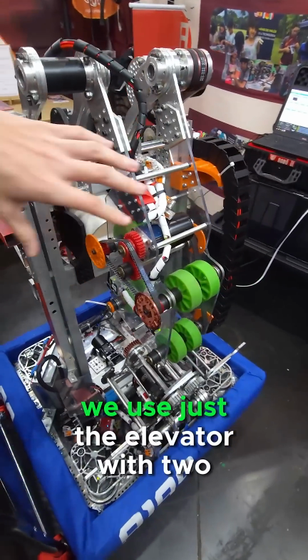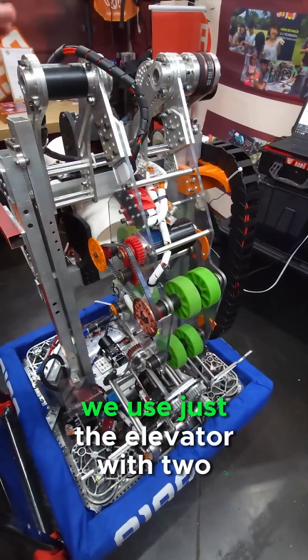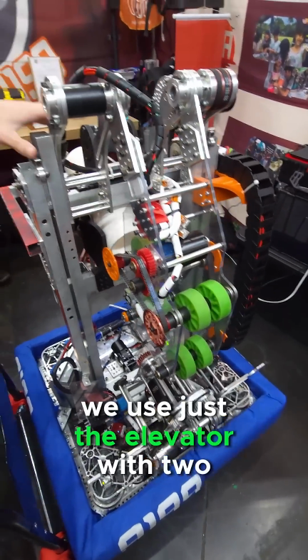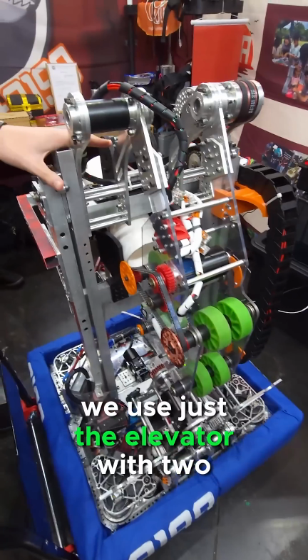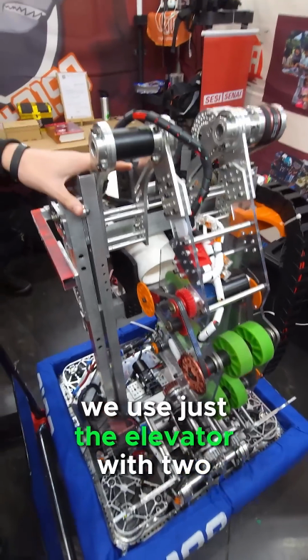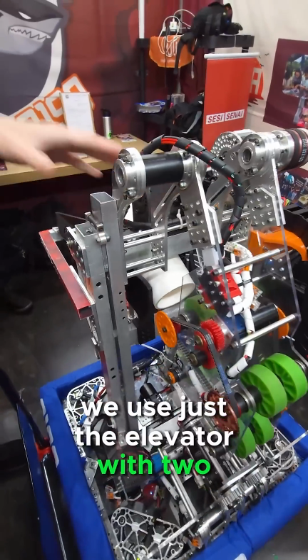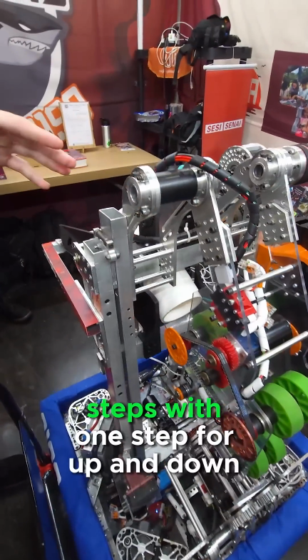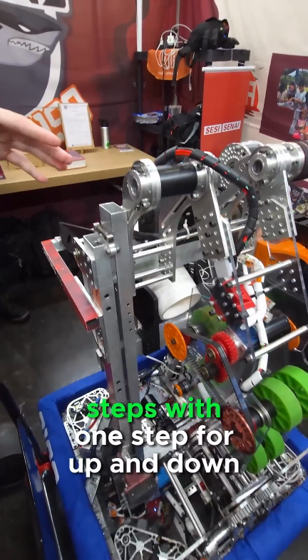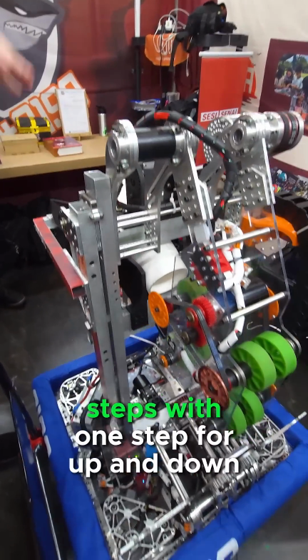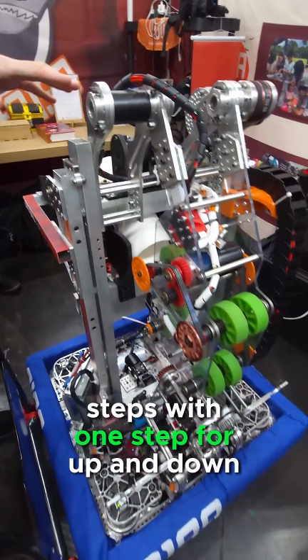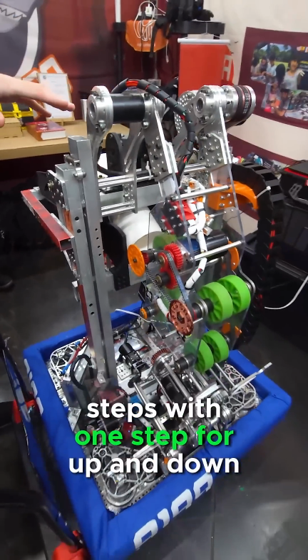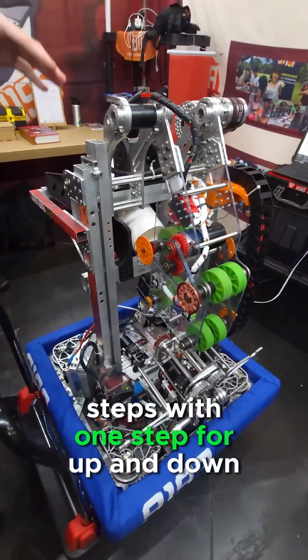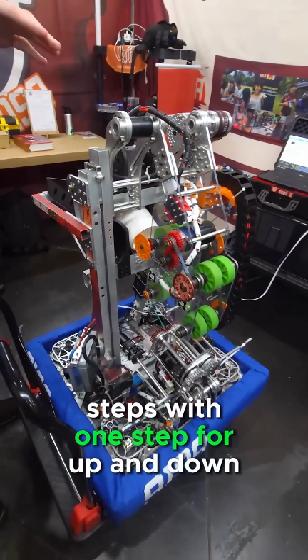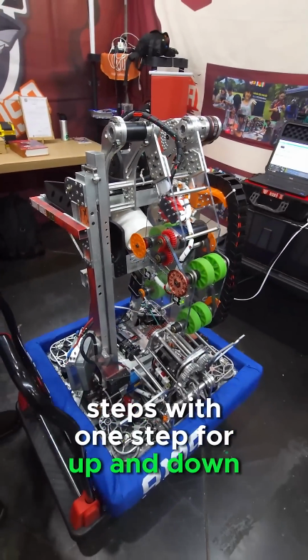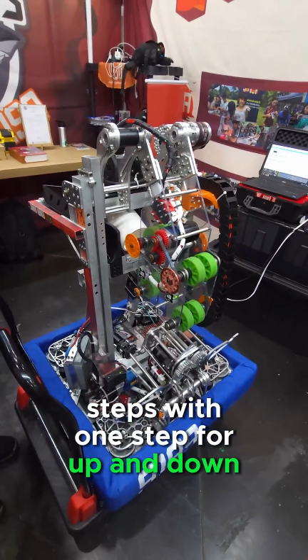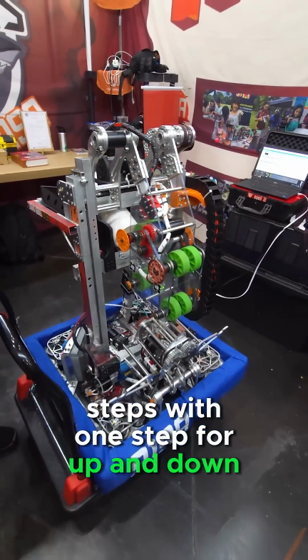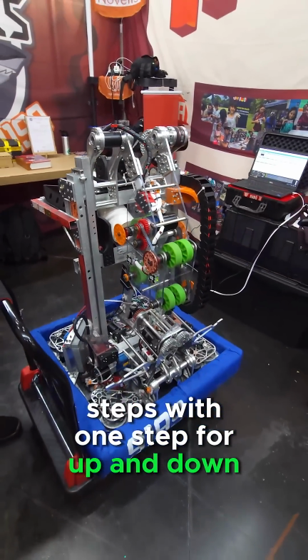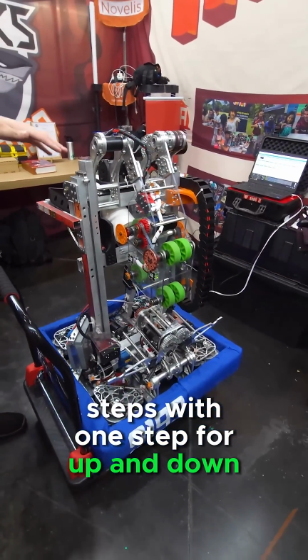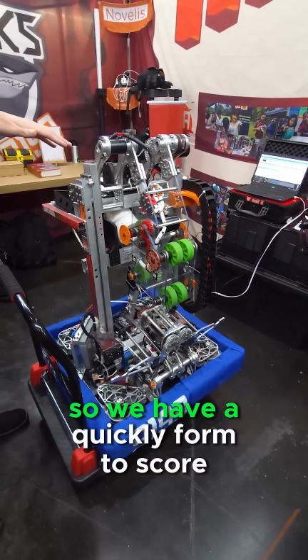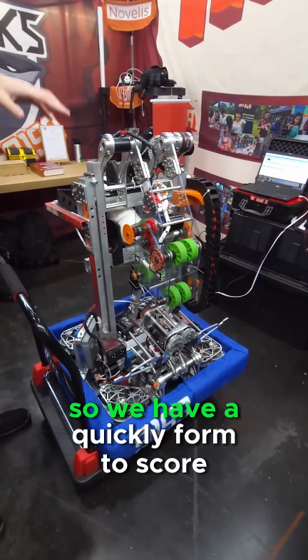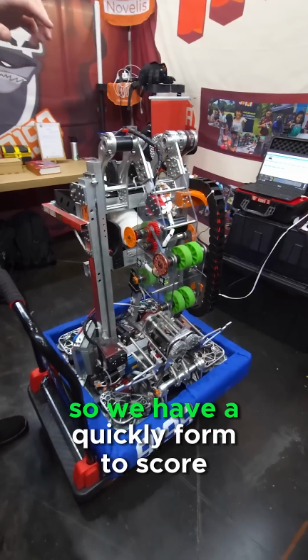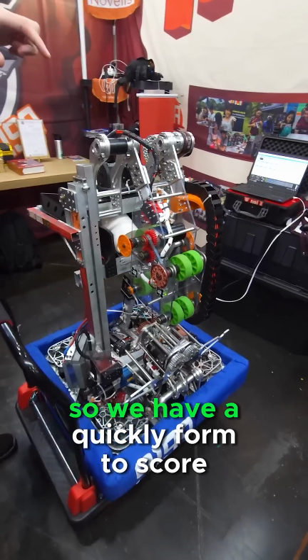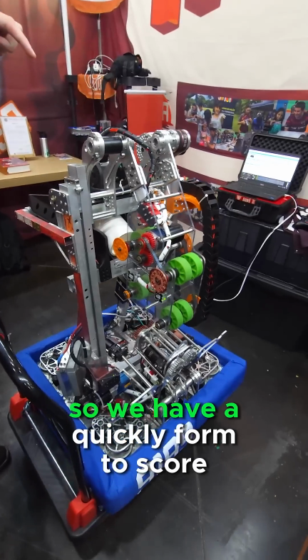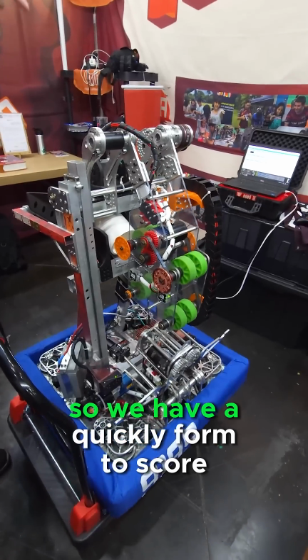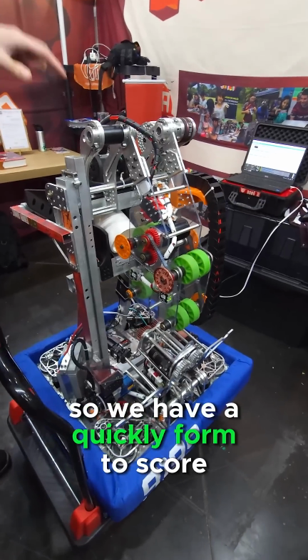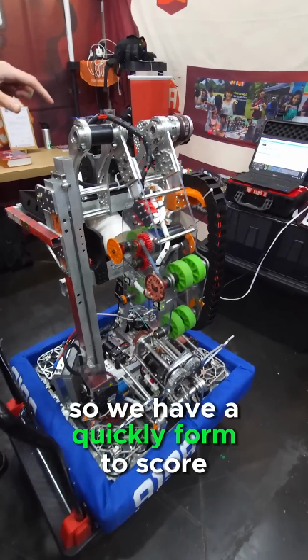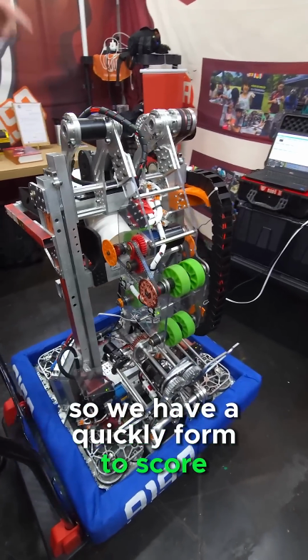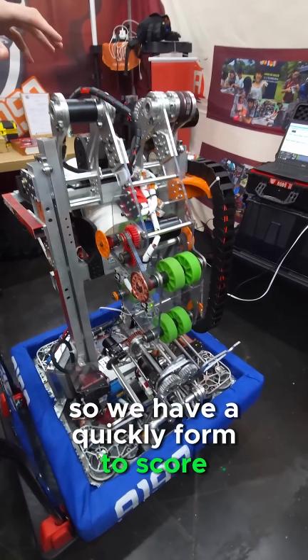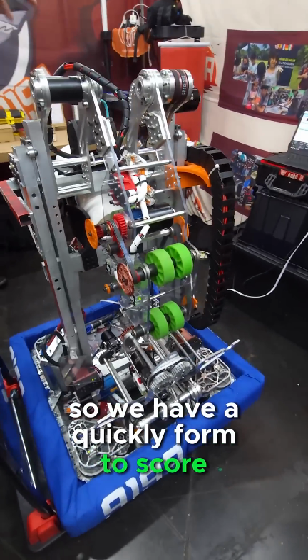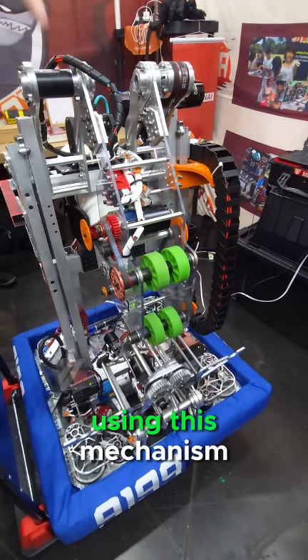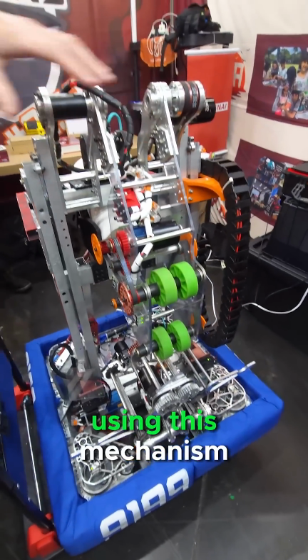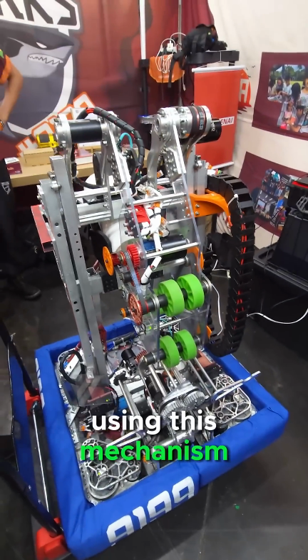And for scoring the L1 and L2, we use just the elevator with two steps — one step for up and one for down. So we have a quick way to score using this mechanism.